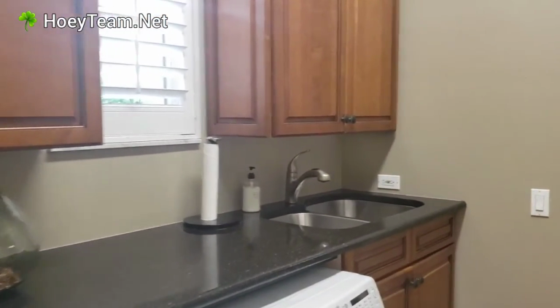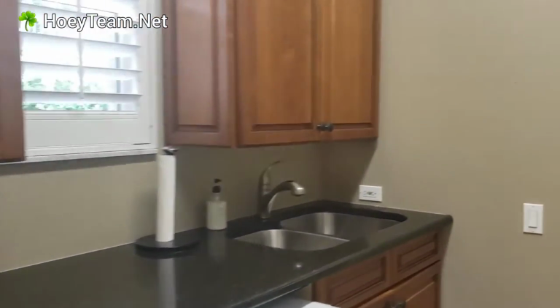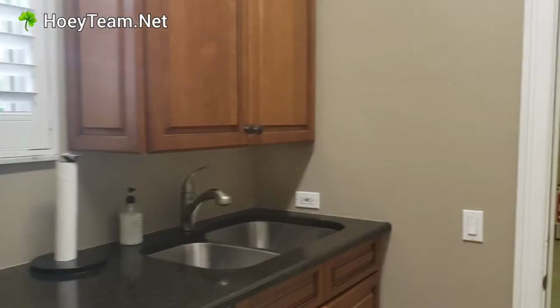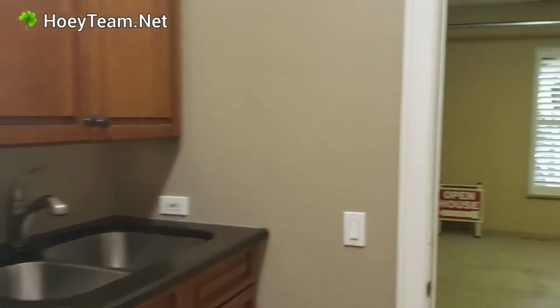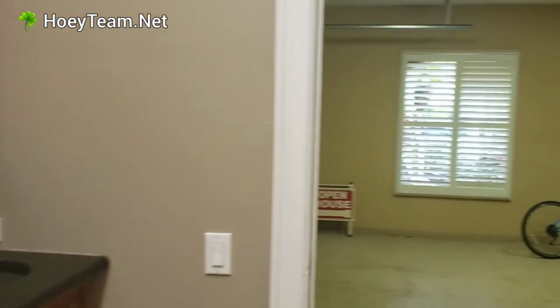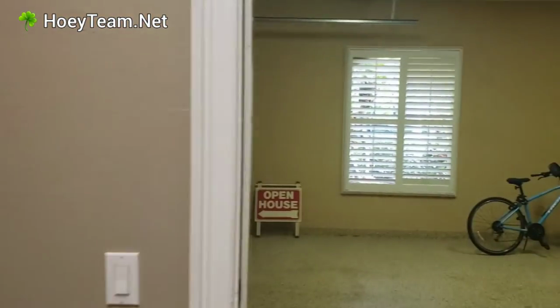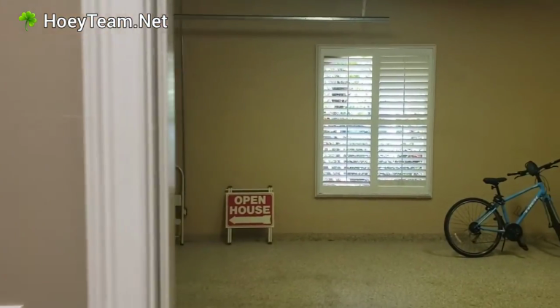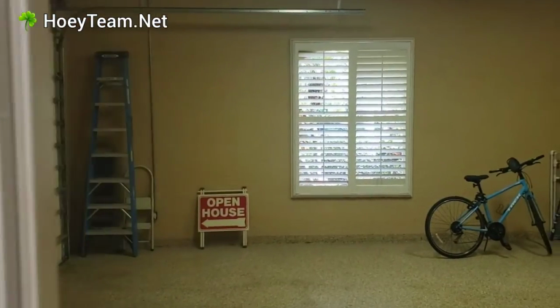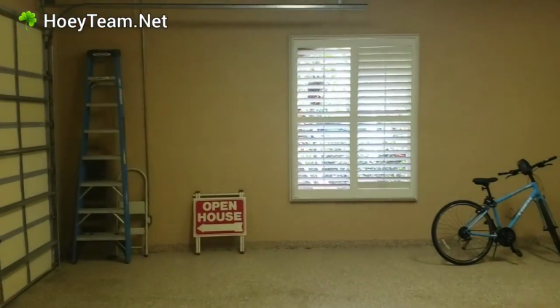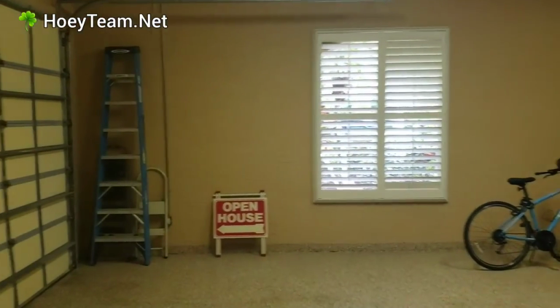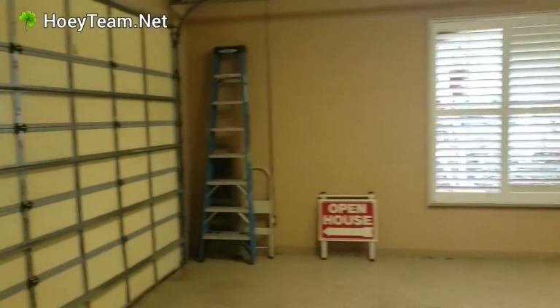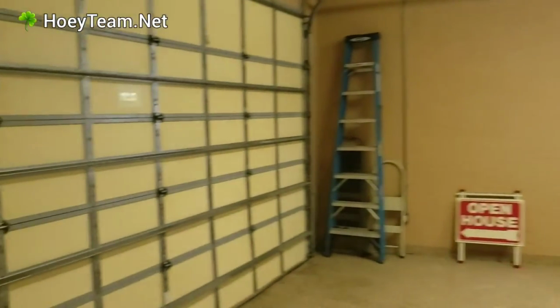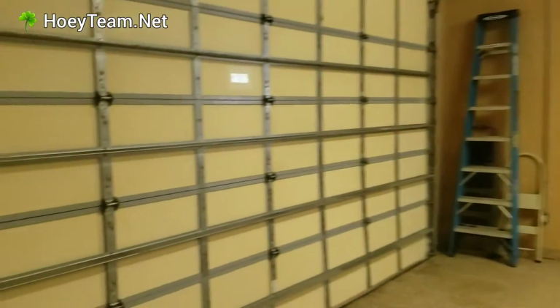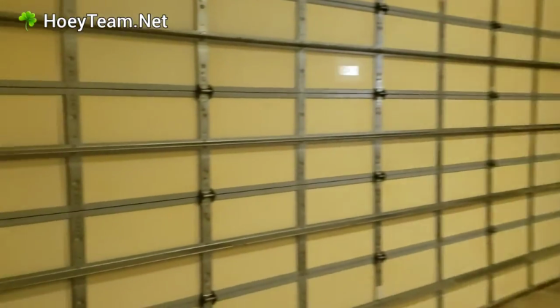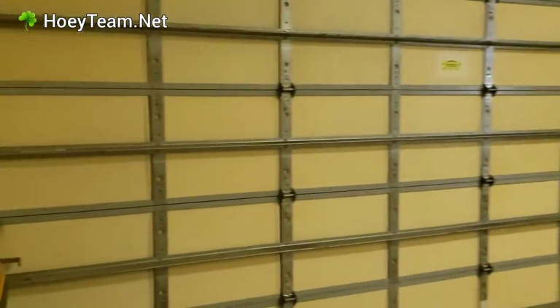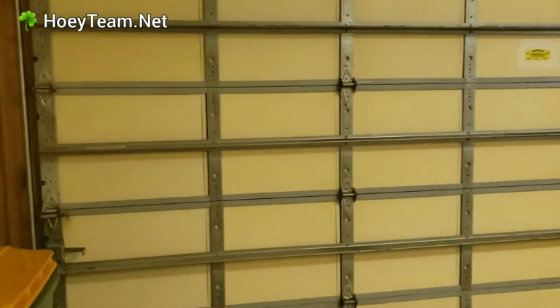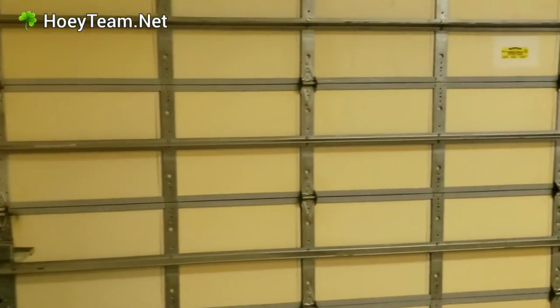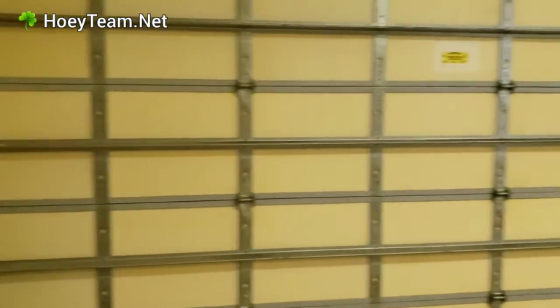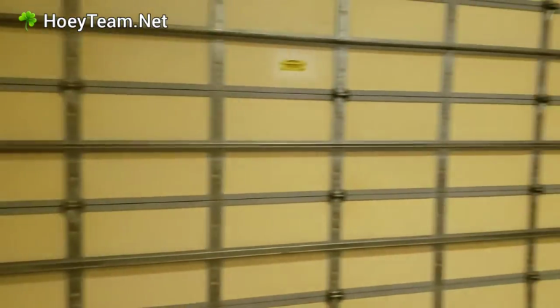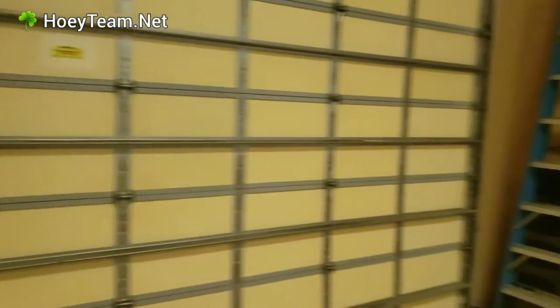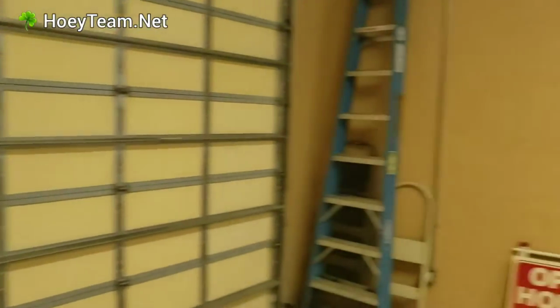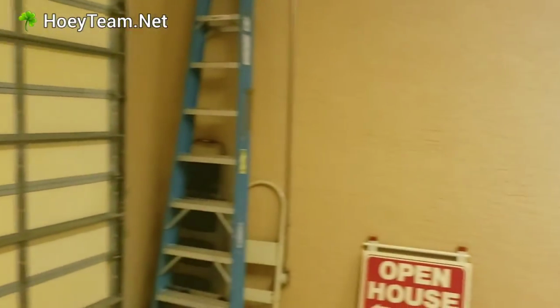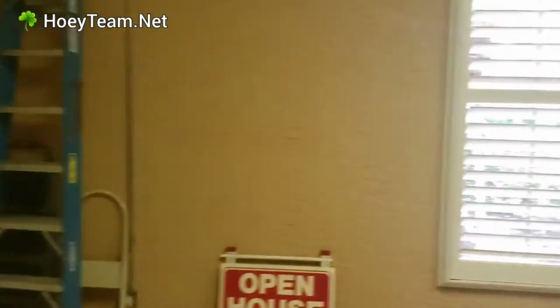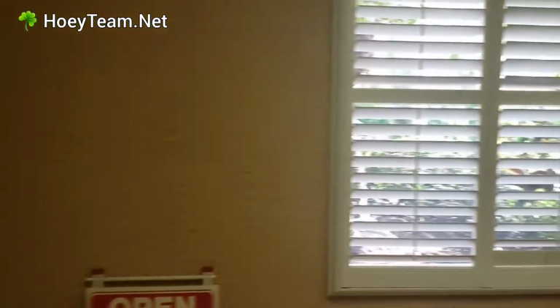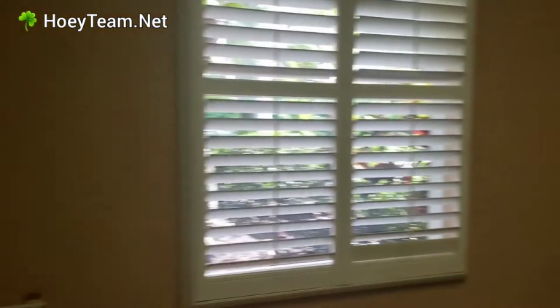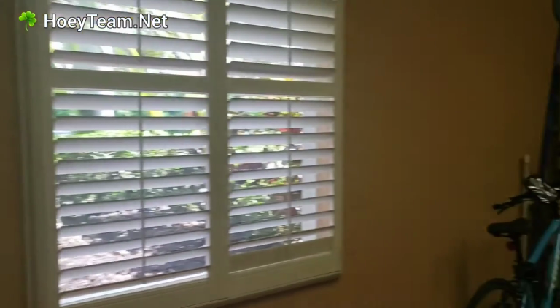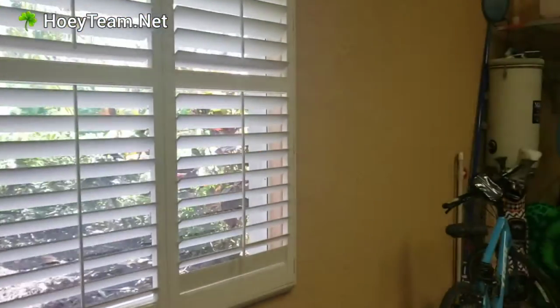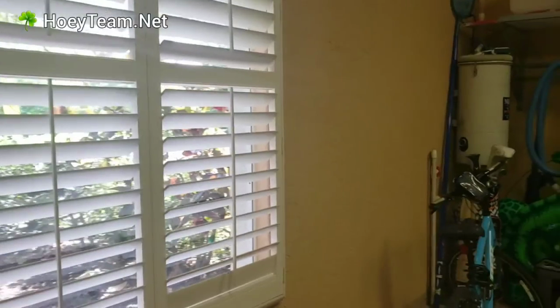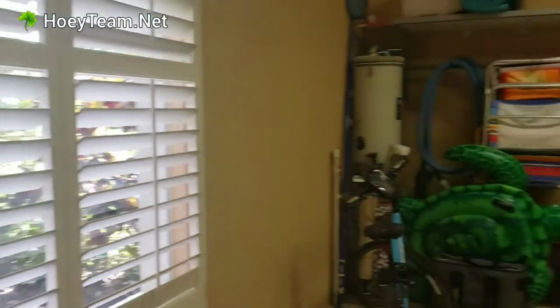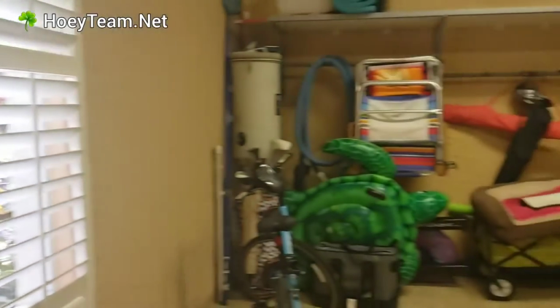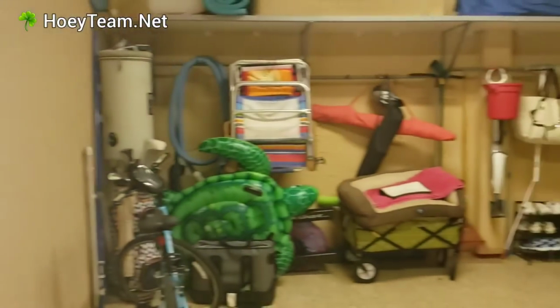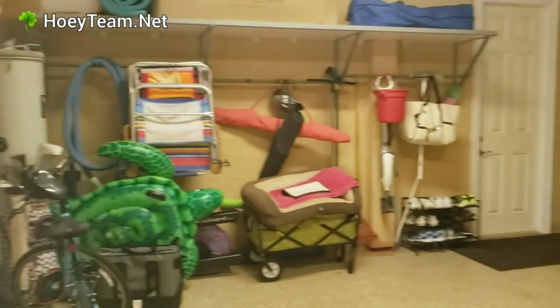Going to the garage — it's a standard width garage. There is no hurricane protection on any of the windows because it was built in 1999.